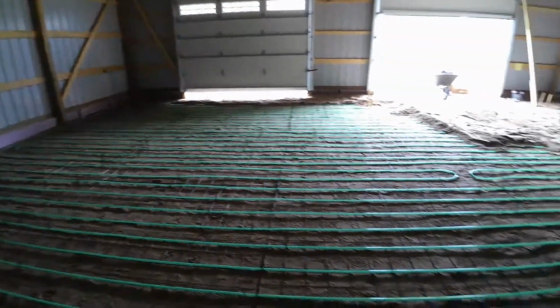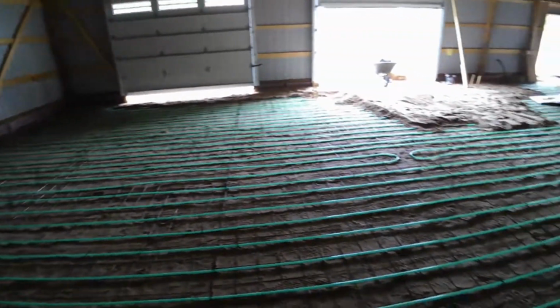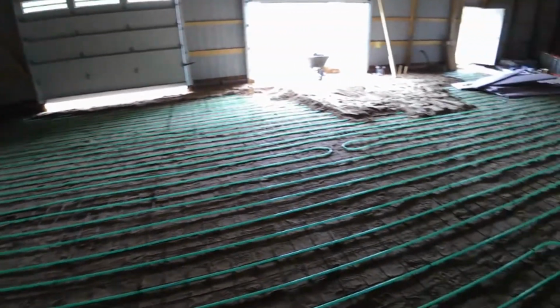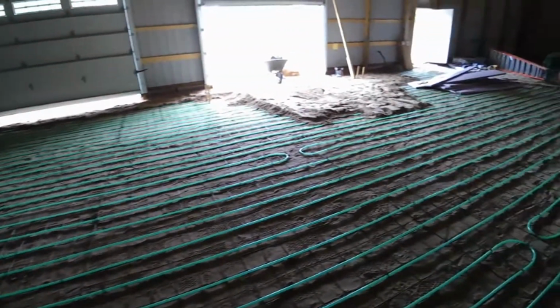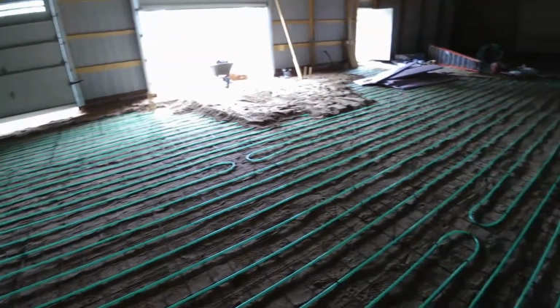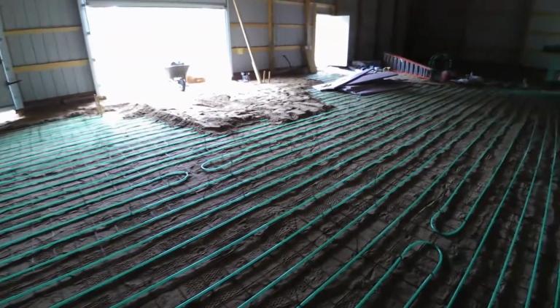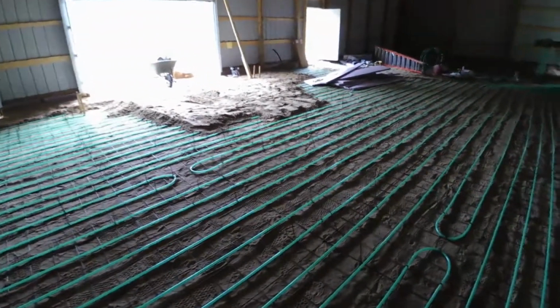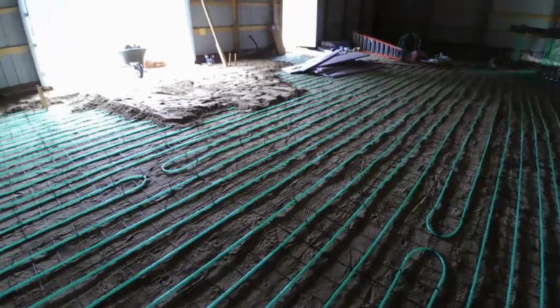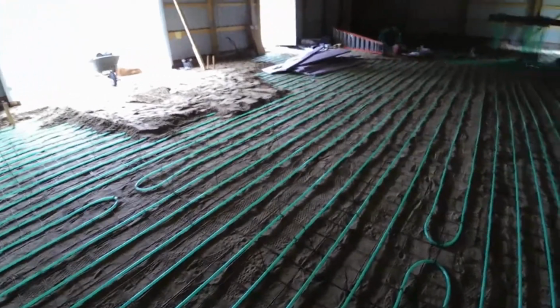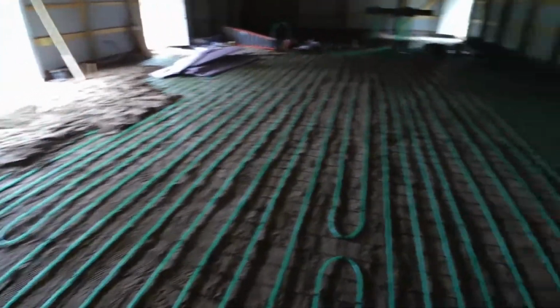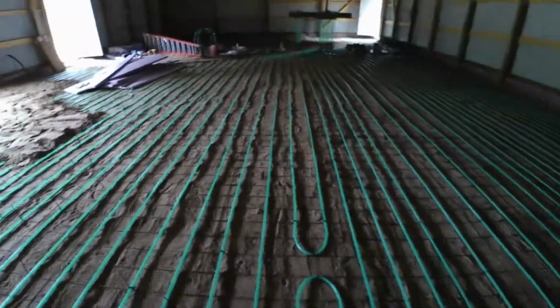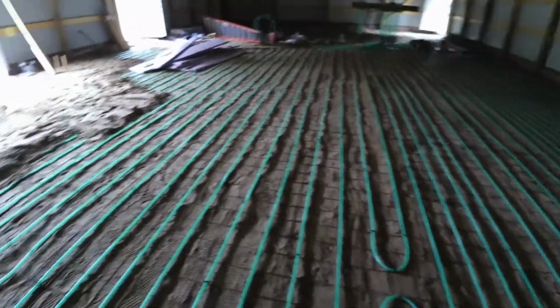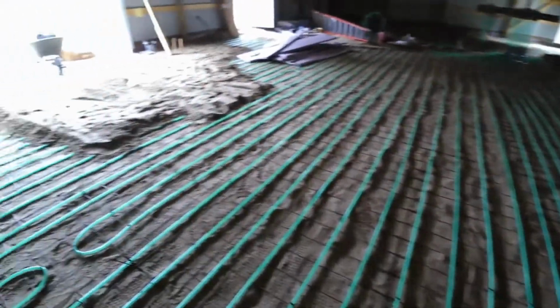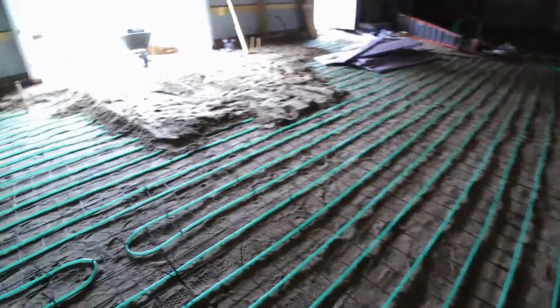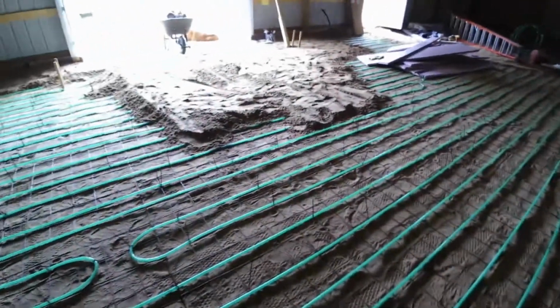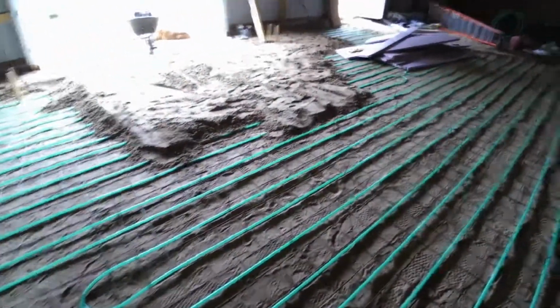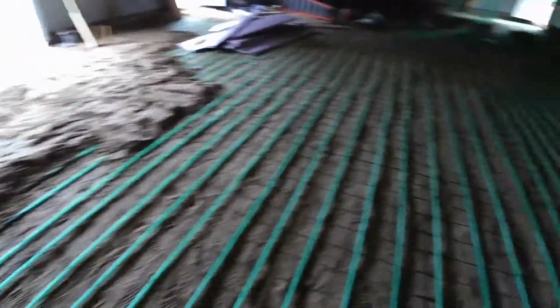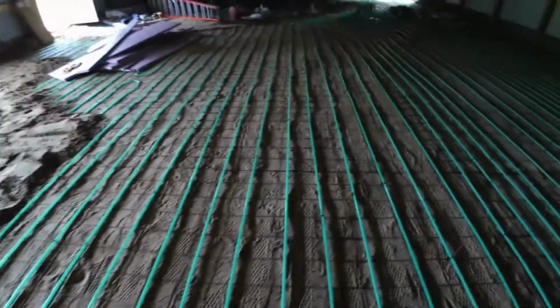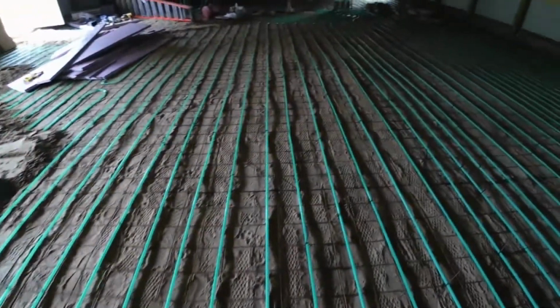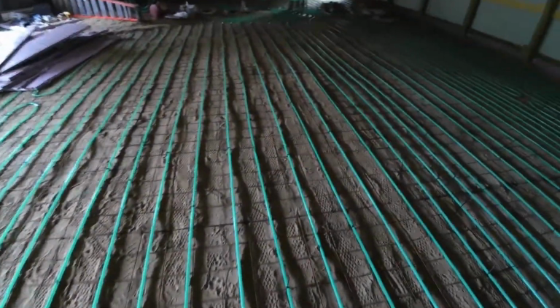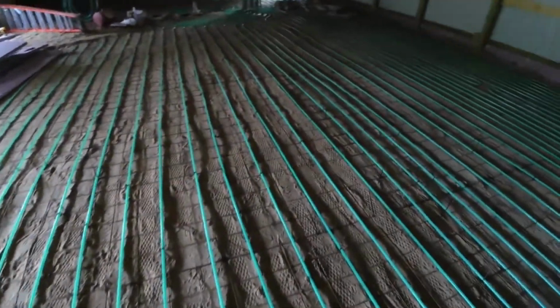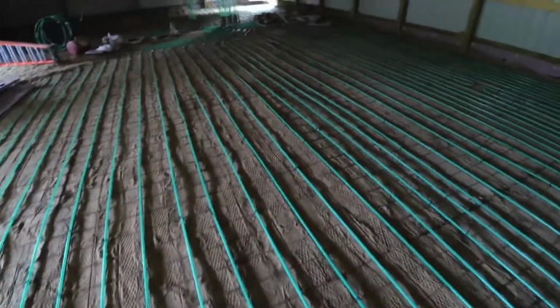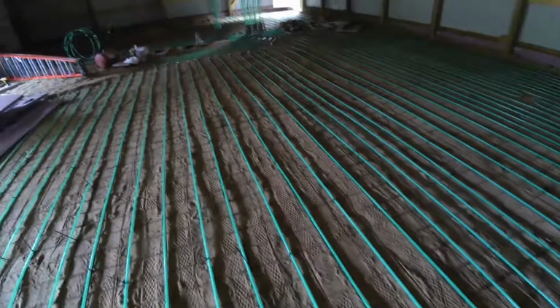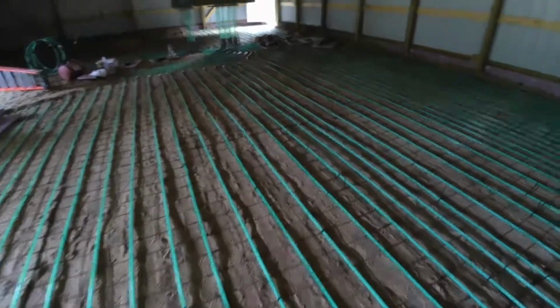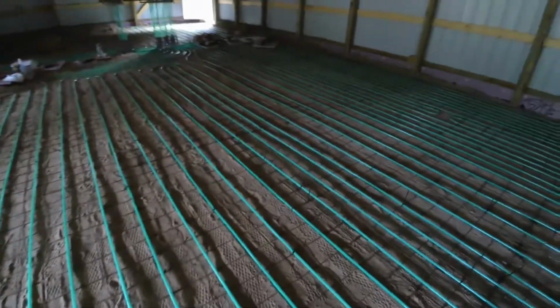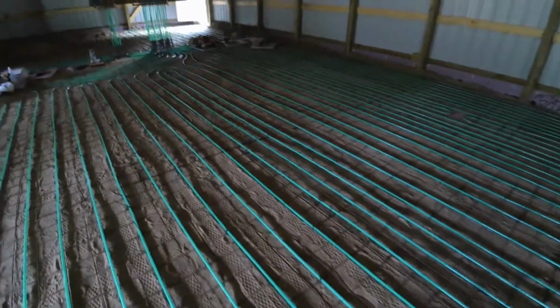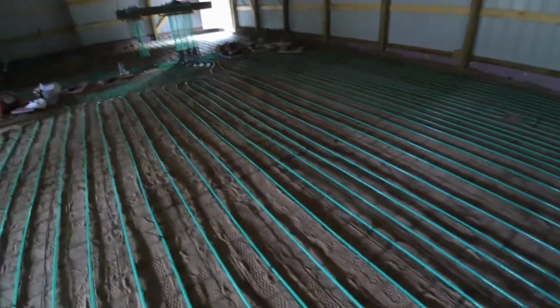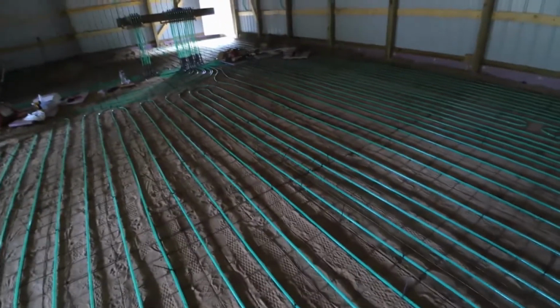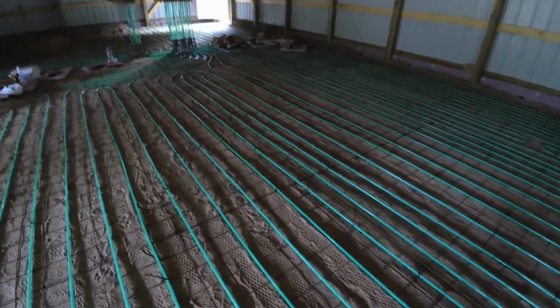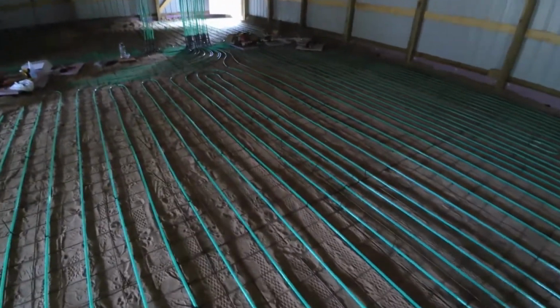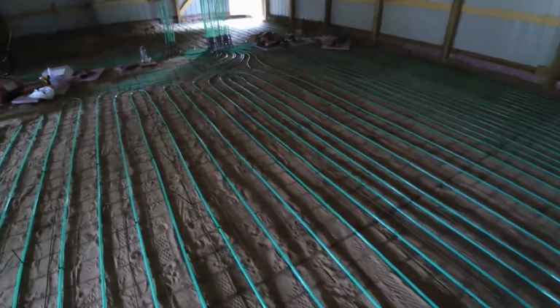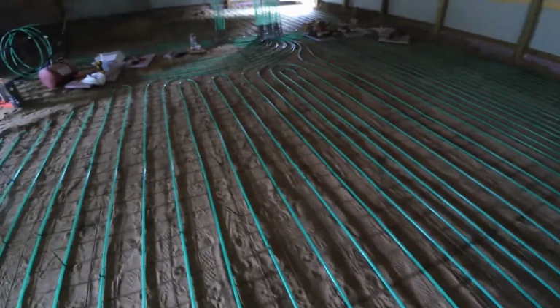Now I'm bringing the sand in. I've got to put 6 inches of sand over this so I can have more thermal mass, and then 4 inches of concrete.